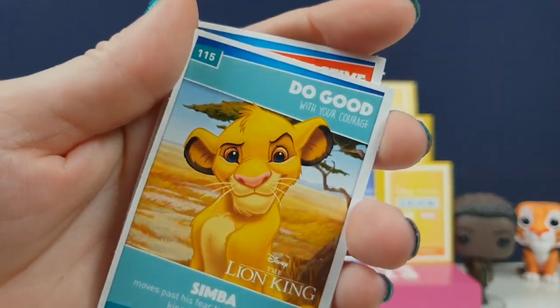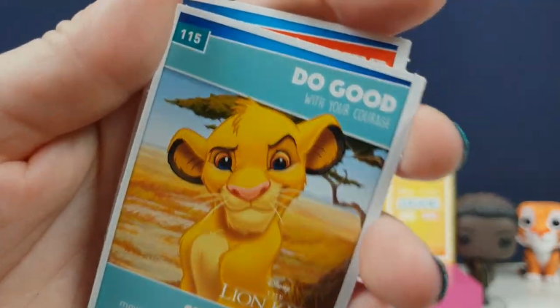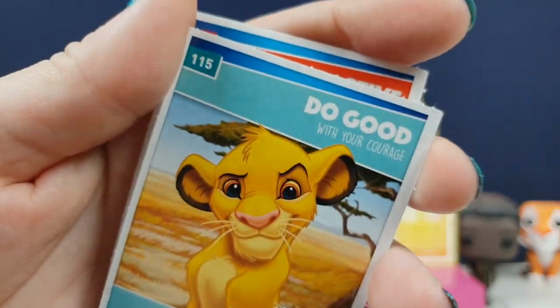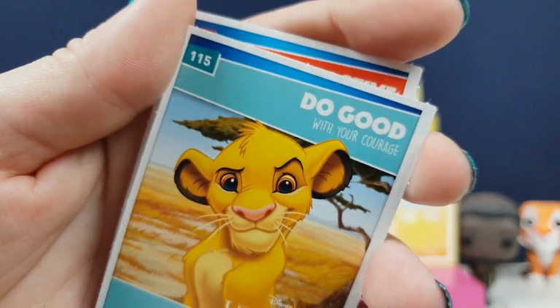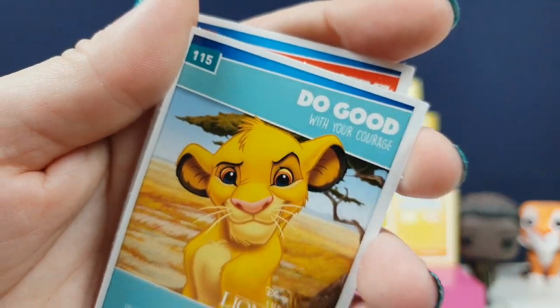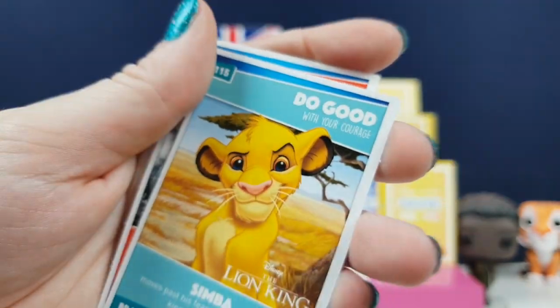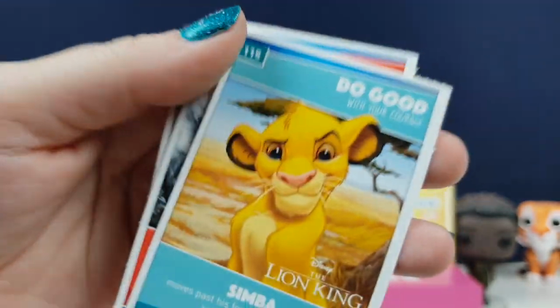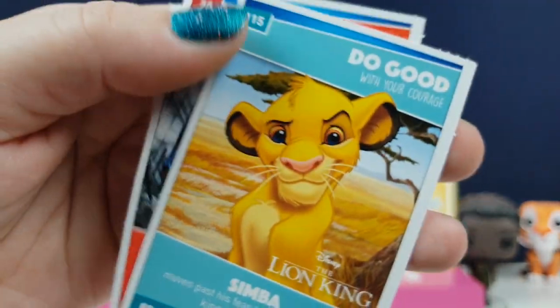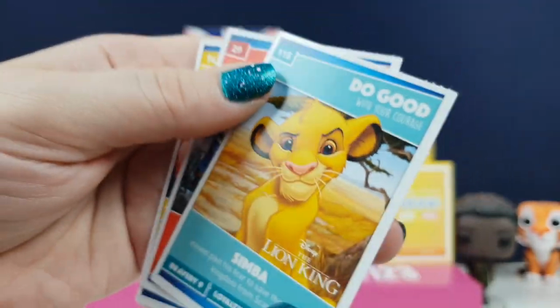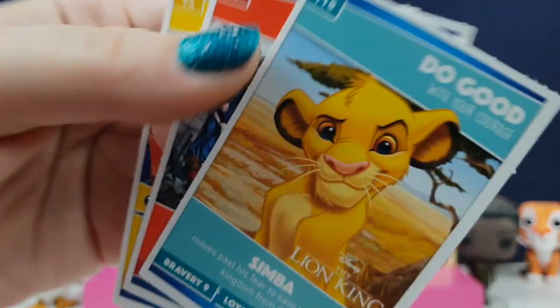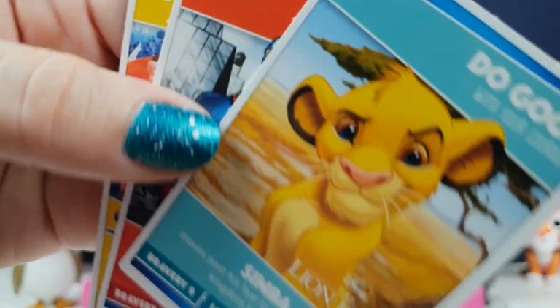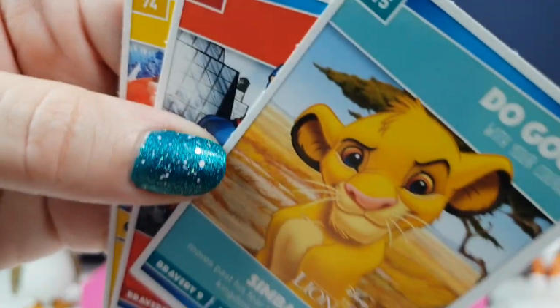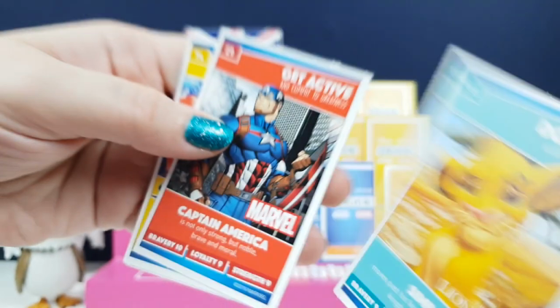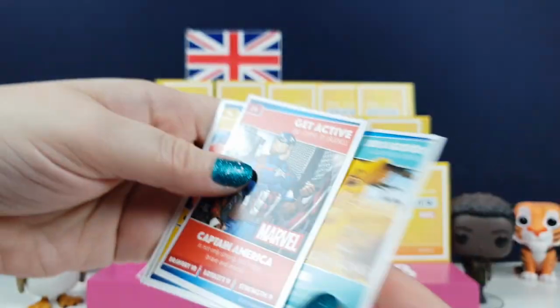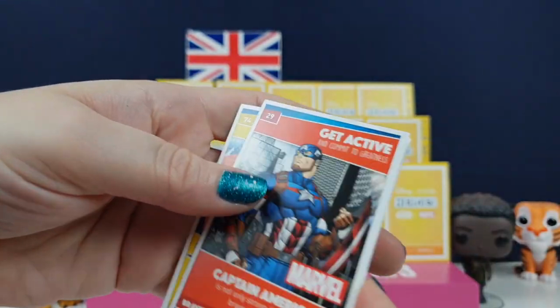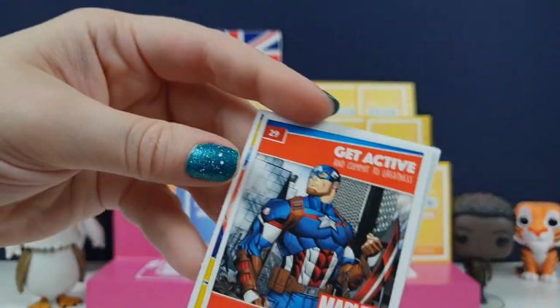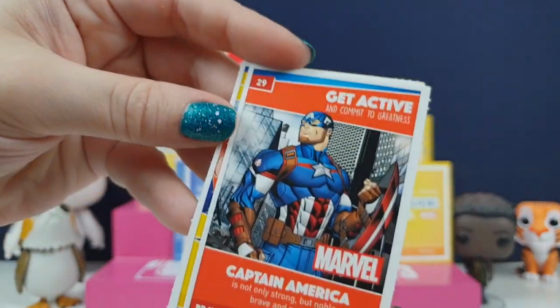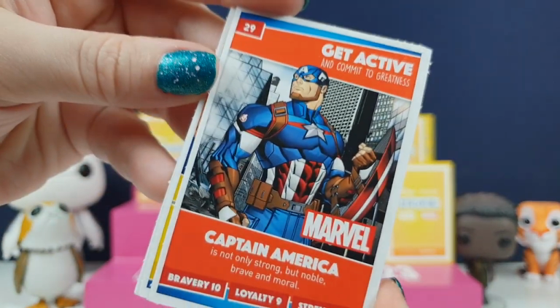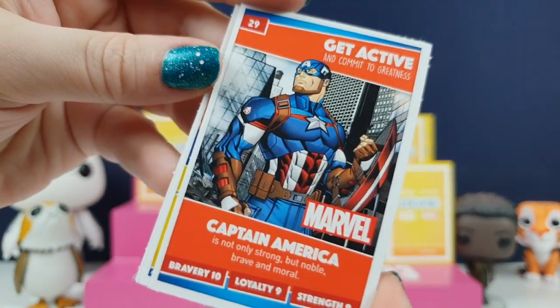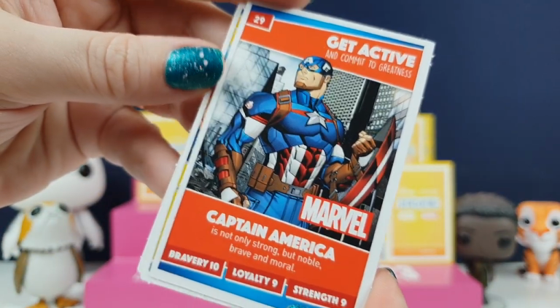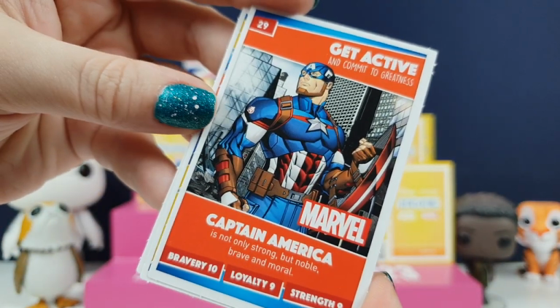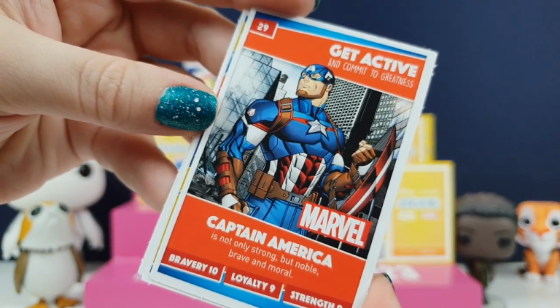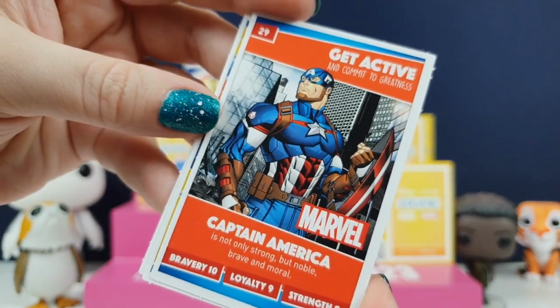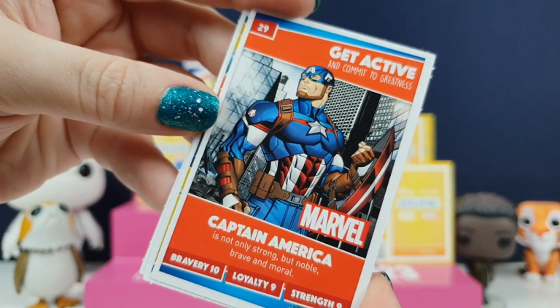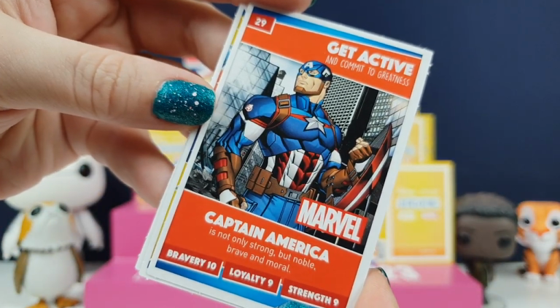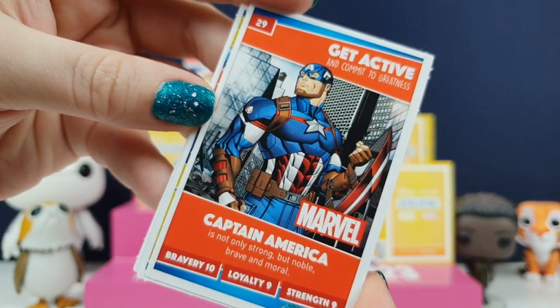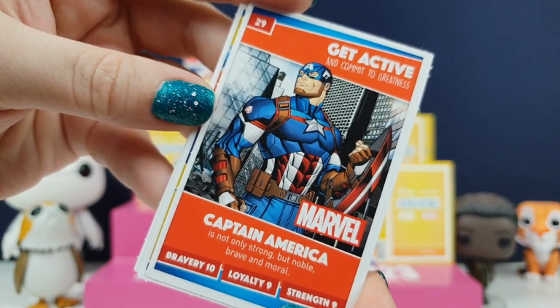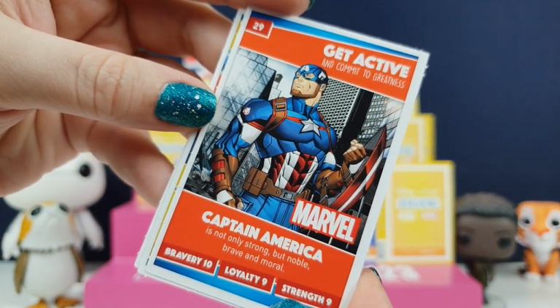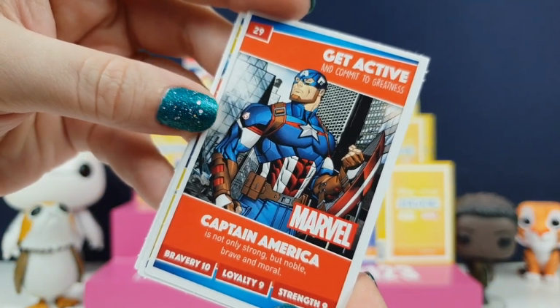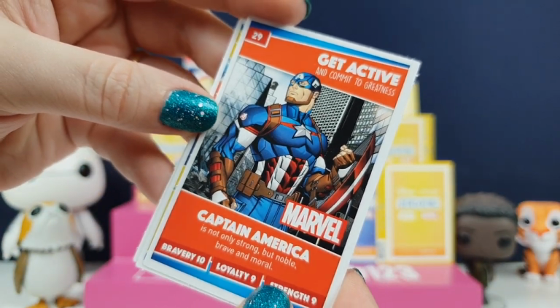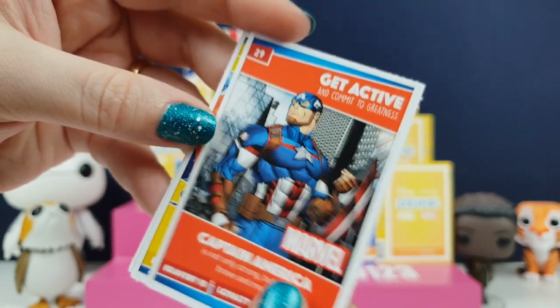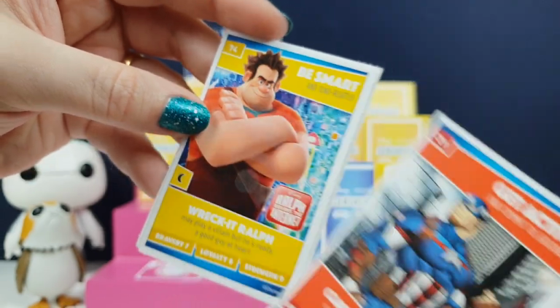Timbadoo. Well, Timbadoo doesn't think they could do that much good at the start of the film. Captain America - not only strong, but noble, brave and moral.